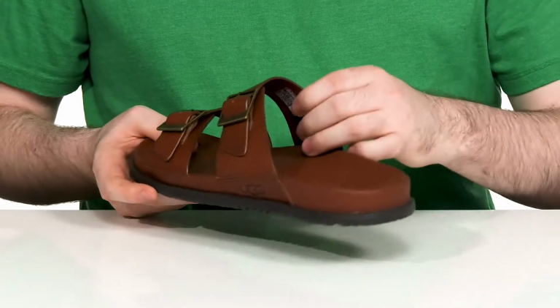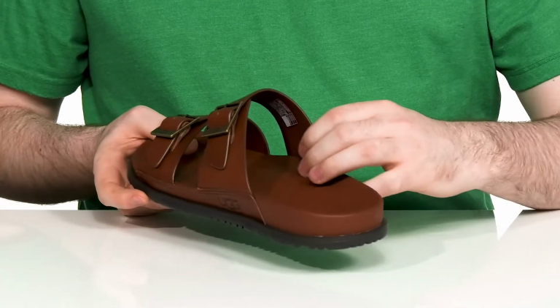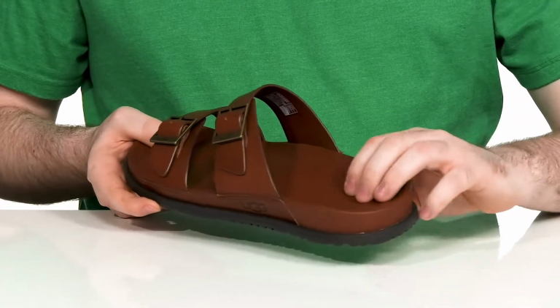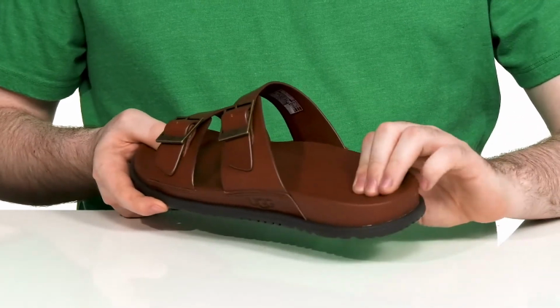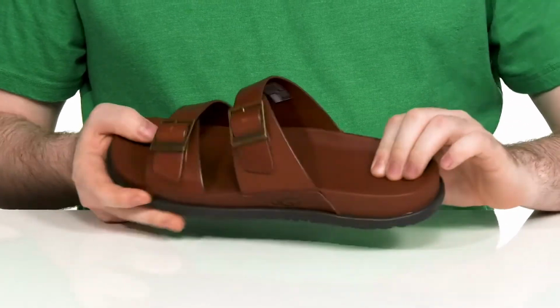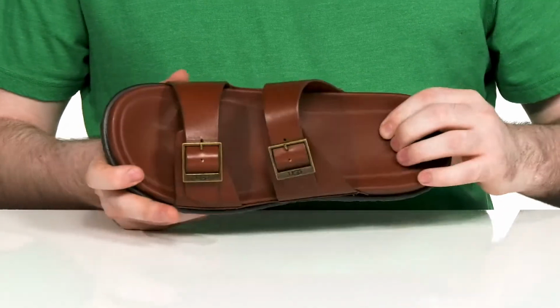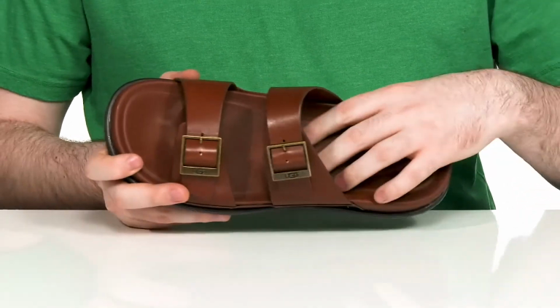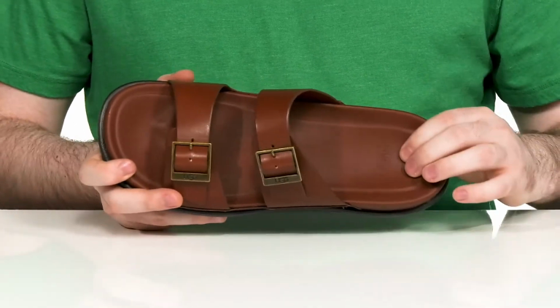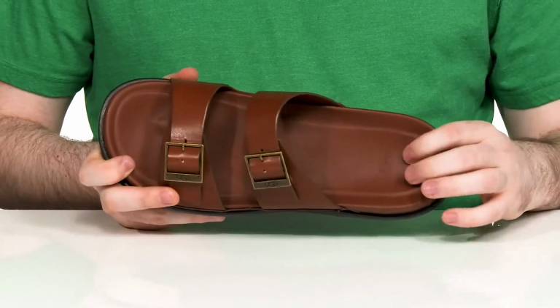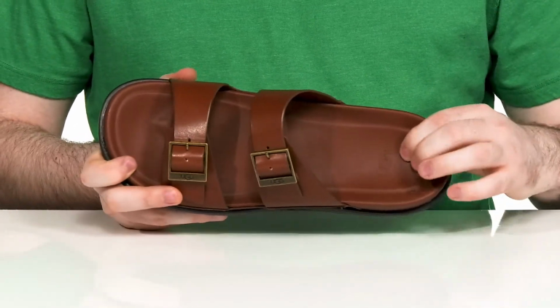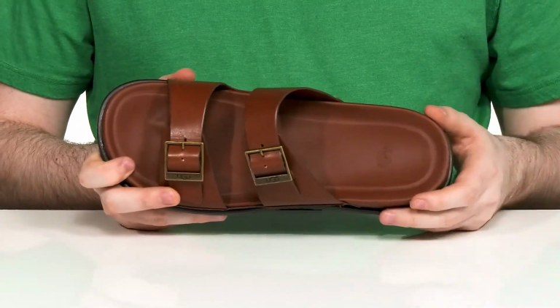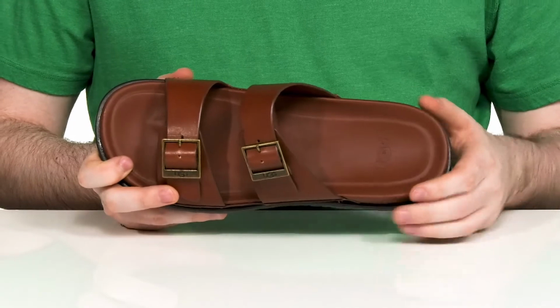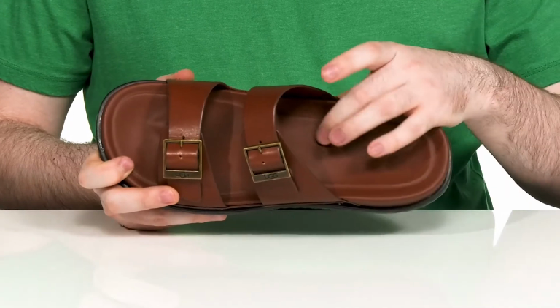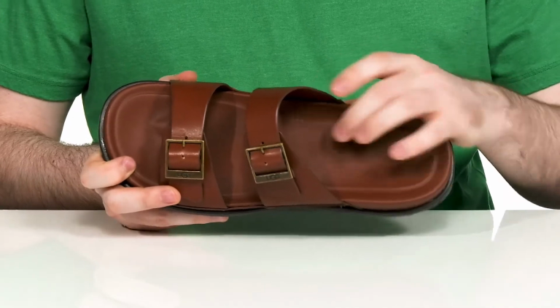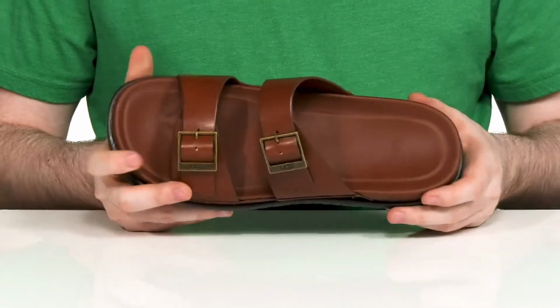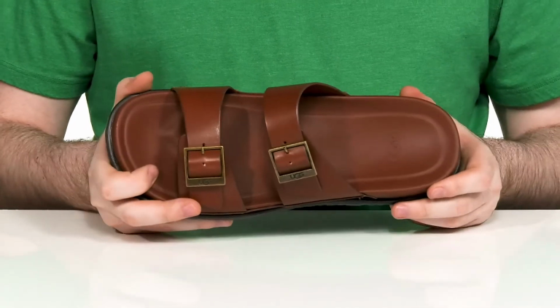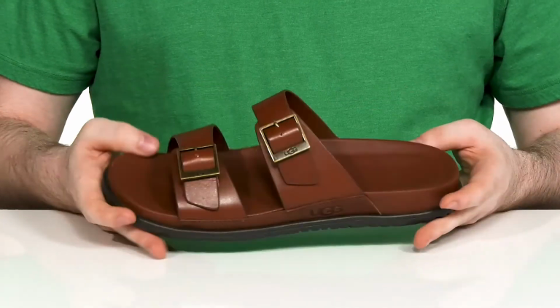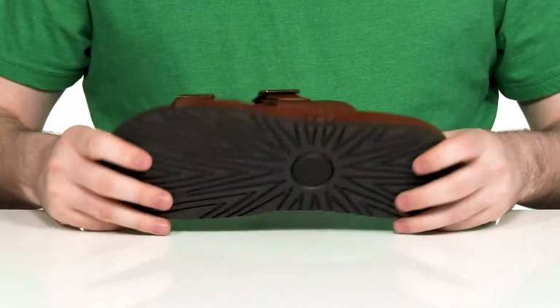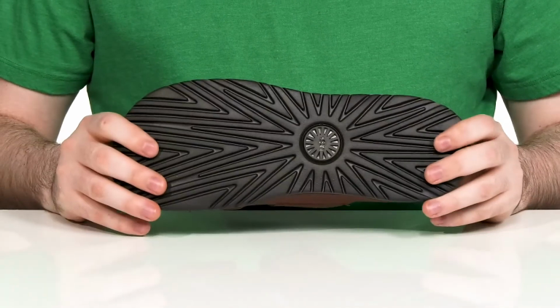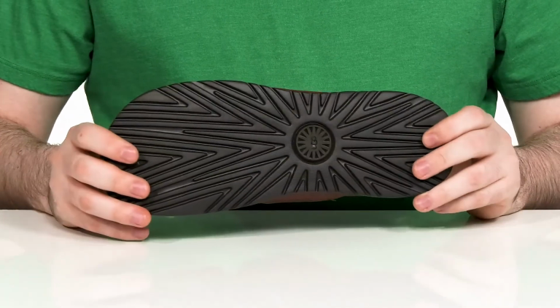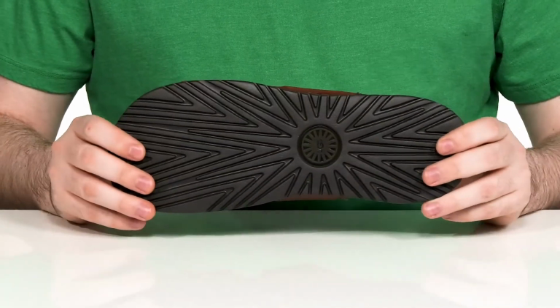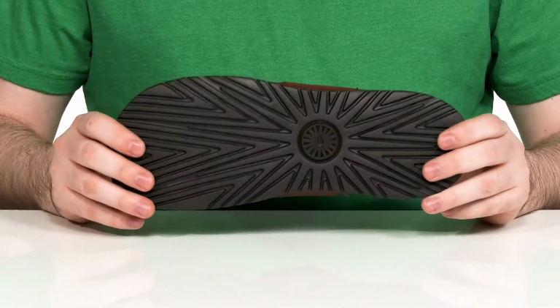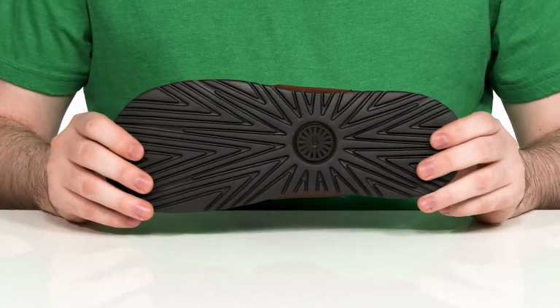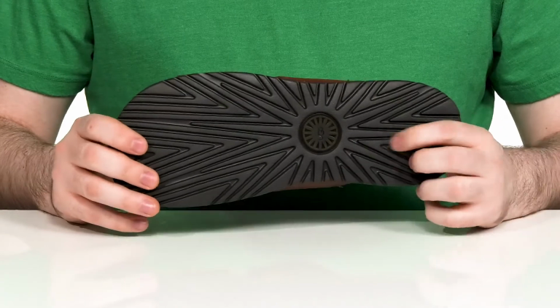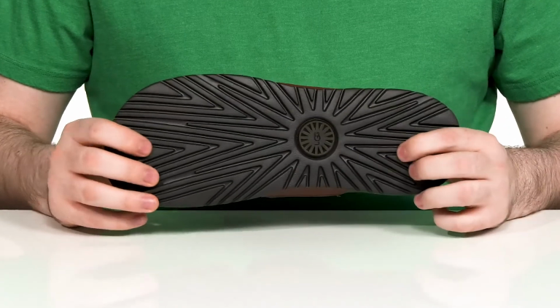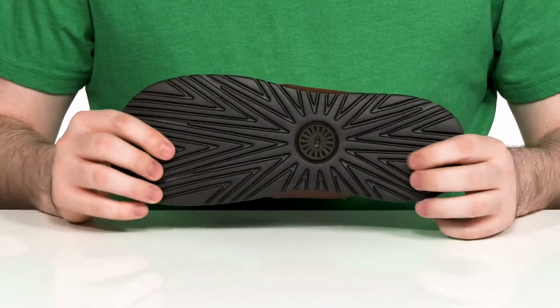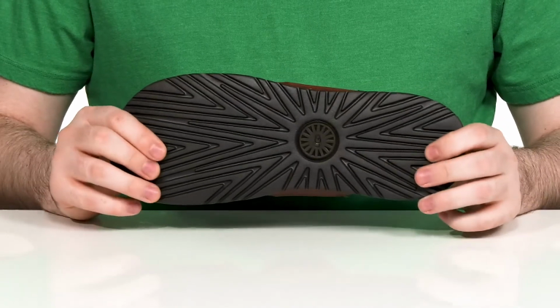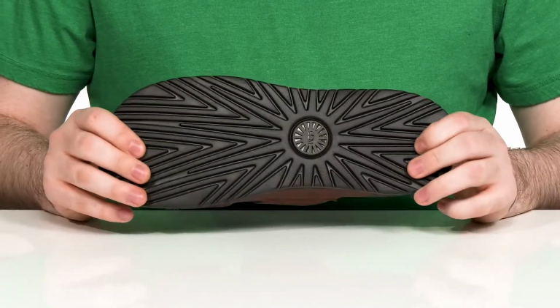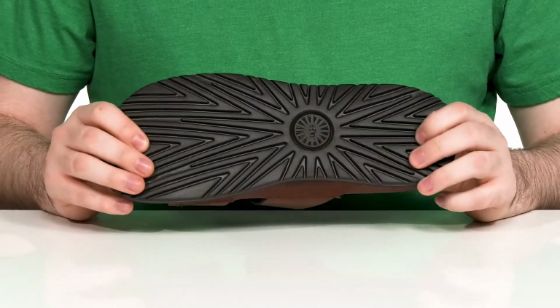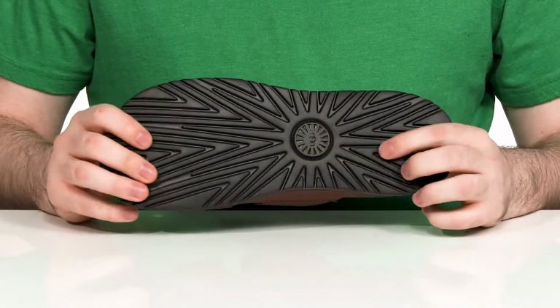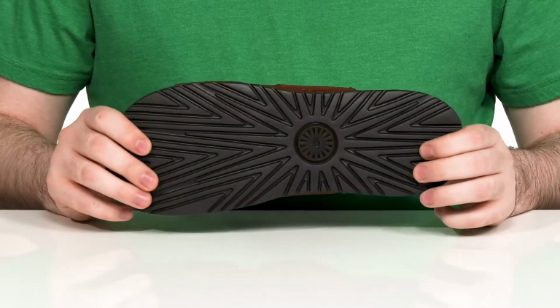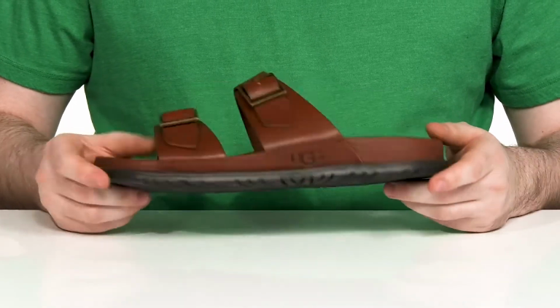The footbed is made with a super curved and contoured foam that has lots of support, especially in the arches and the toe area. Underneath, it has the TreadLite by UGG material, giving you lots of cushioning and comfort with reliable tread.